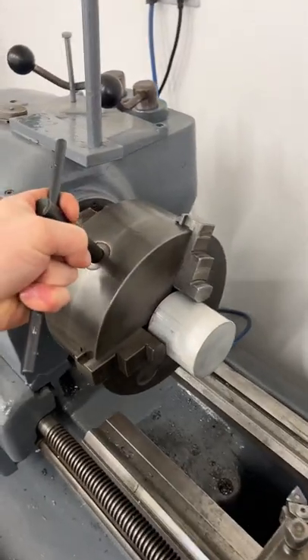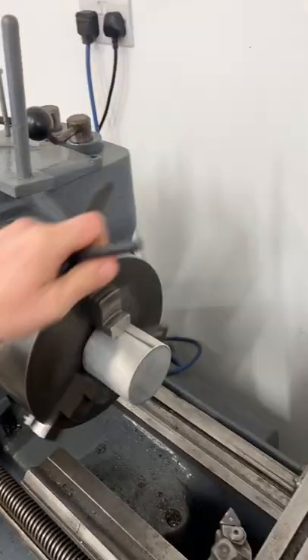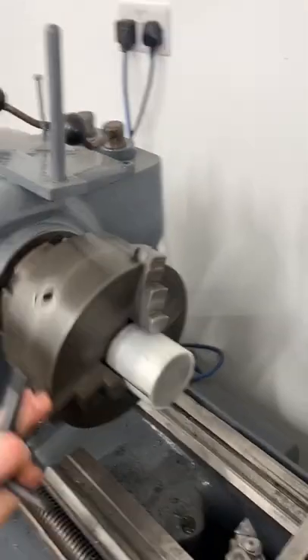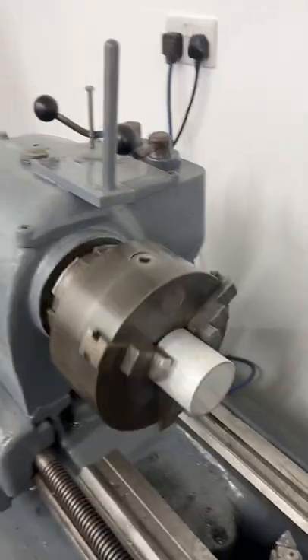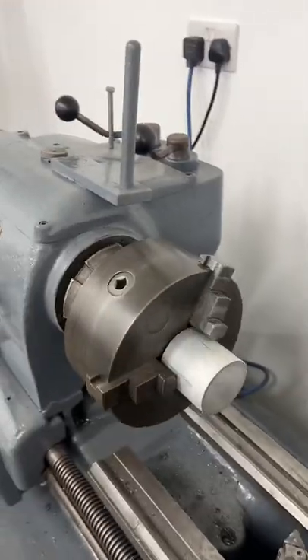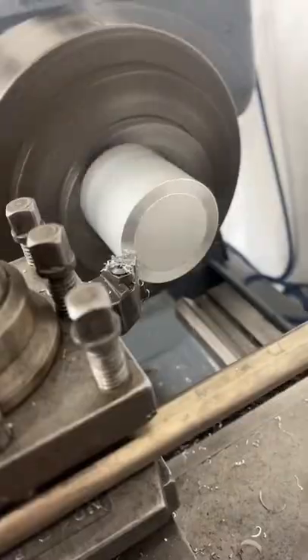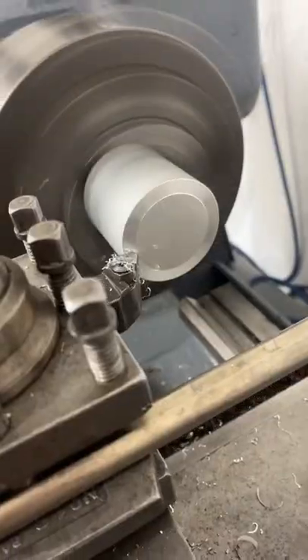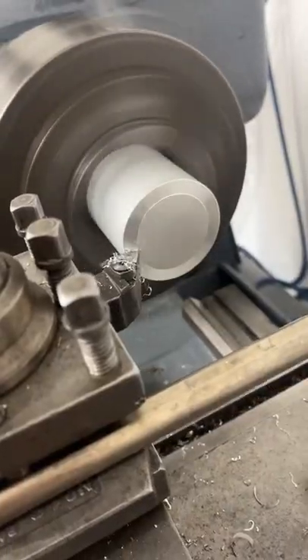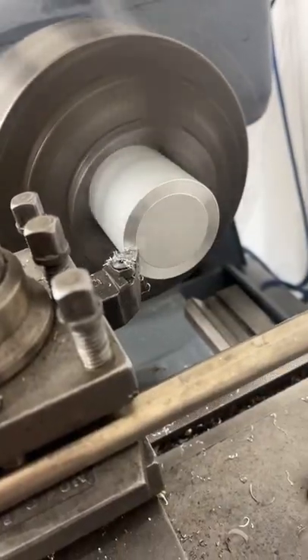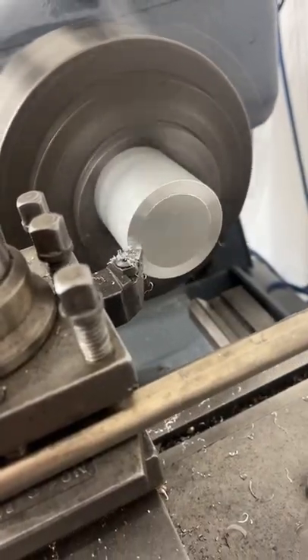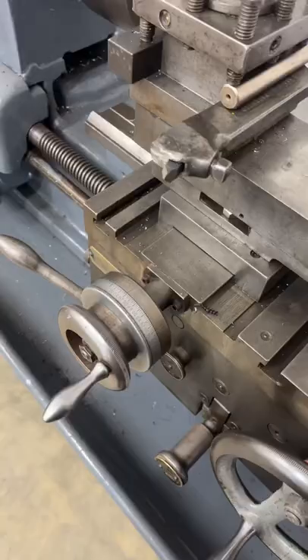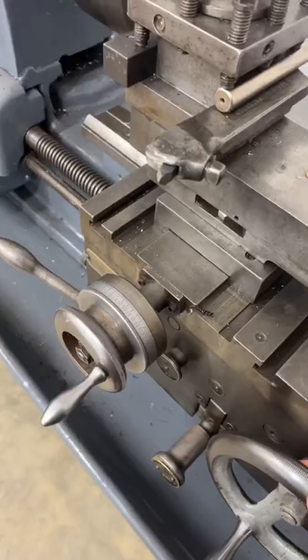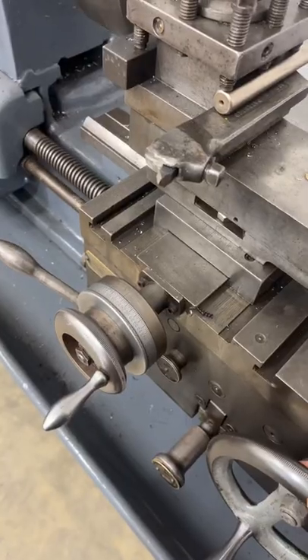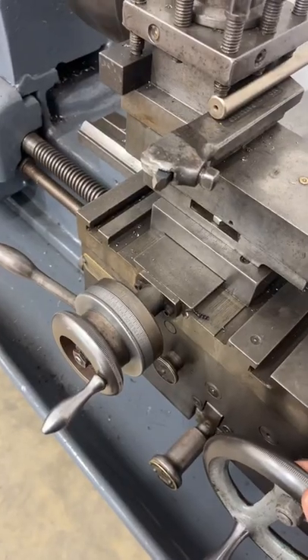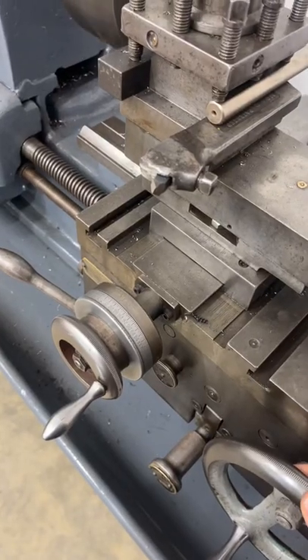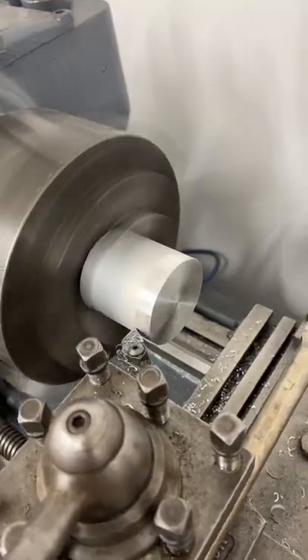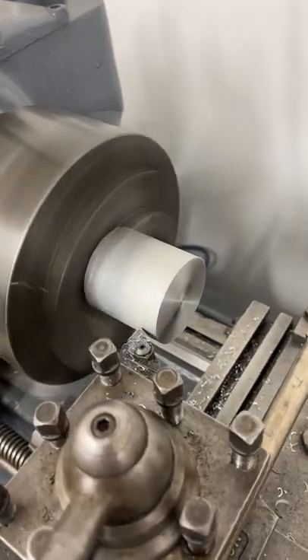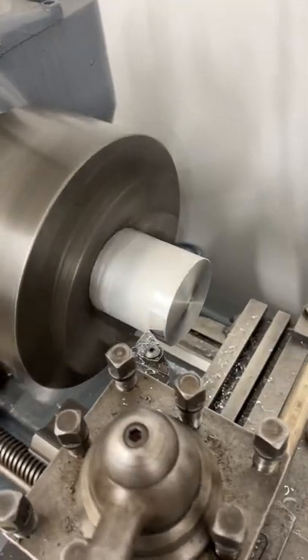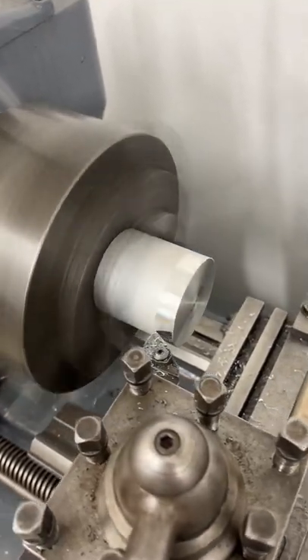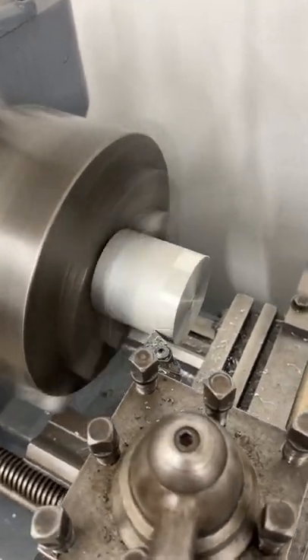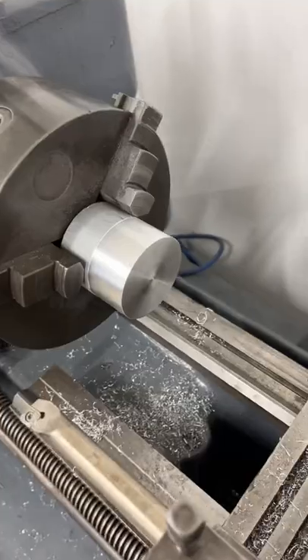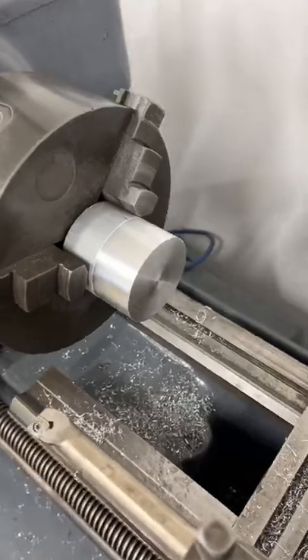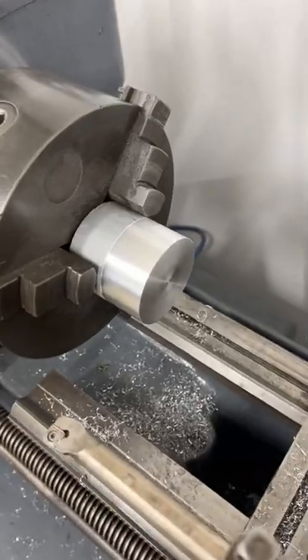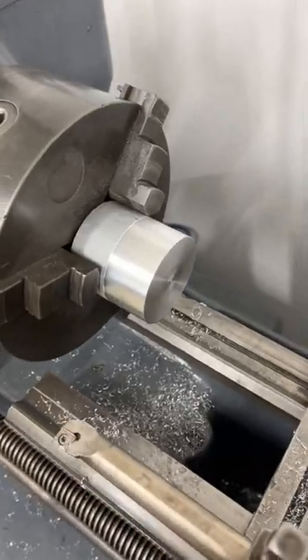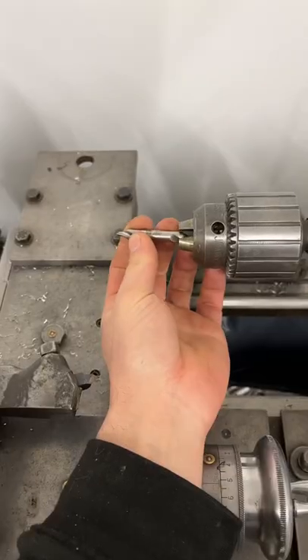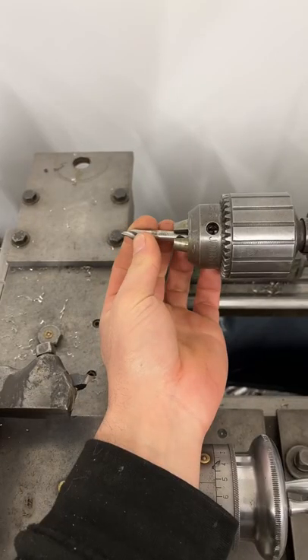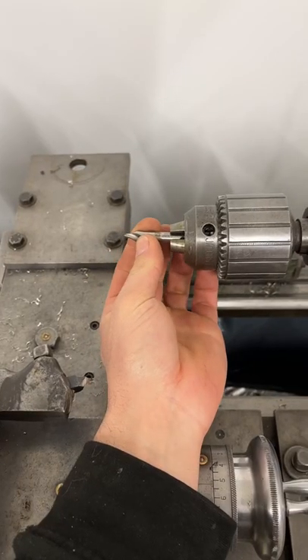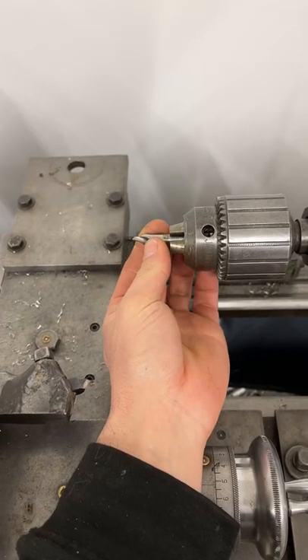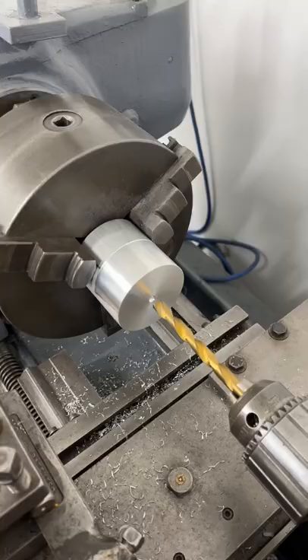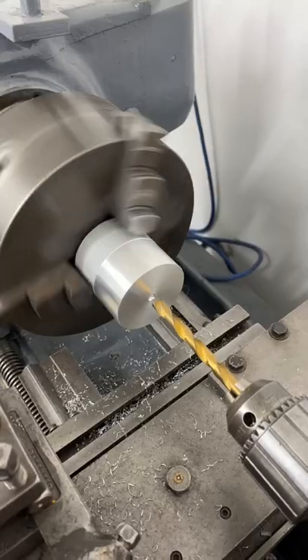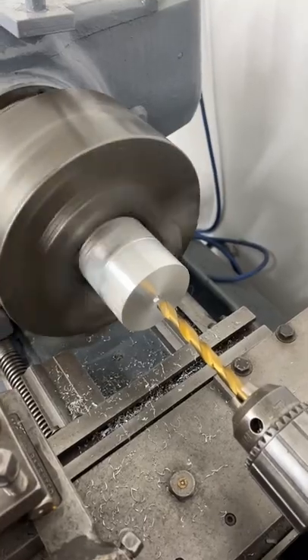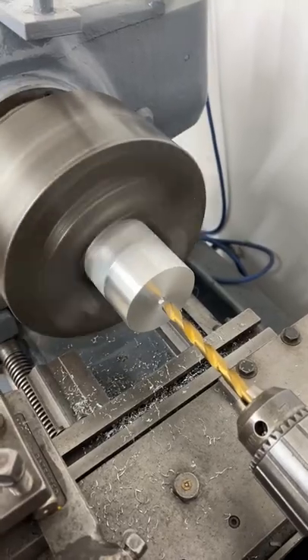I can then get the stock in the lathe and get this turned down. Now I'm not a professional machinist — this is purely more of a hobby and interest for me — but I start by turning the stock down and then we drill the centre hole.